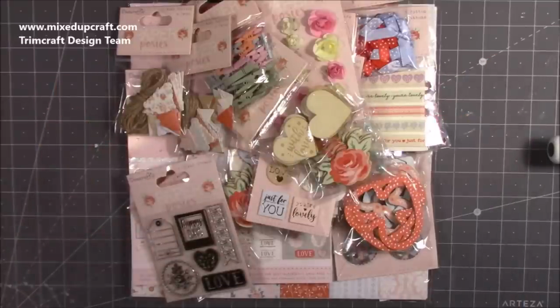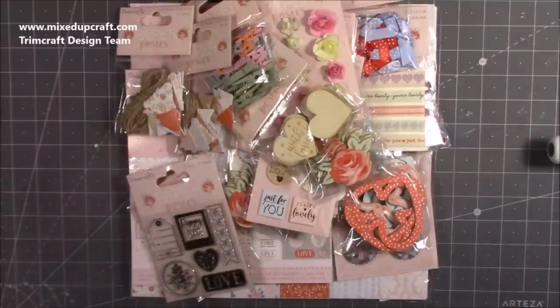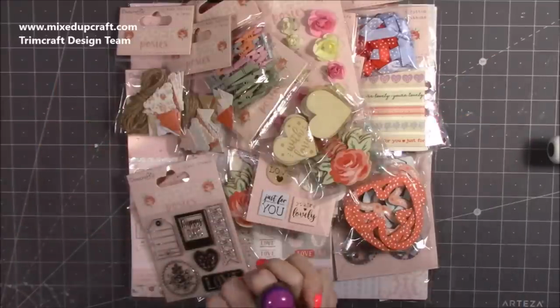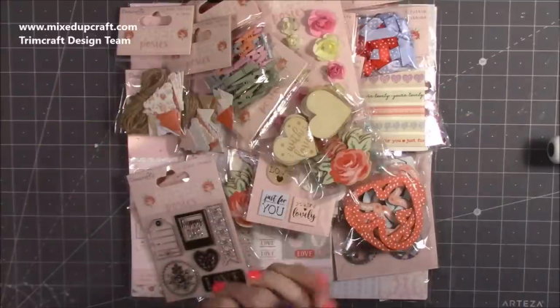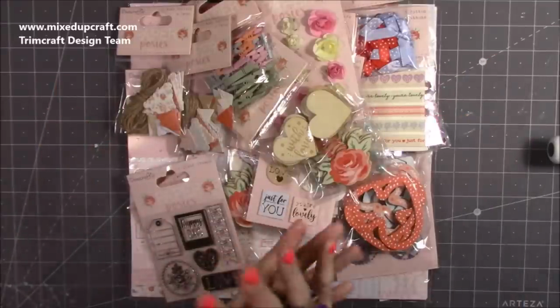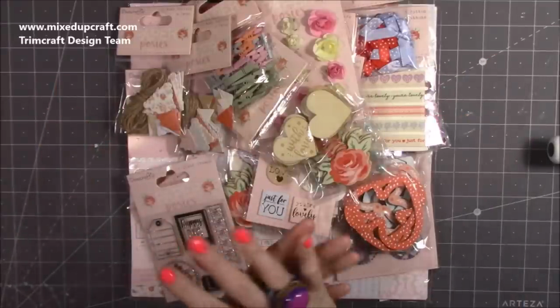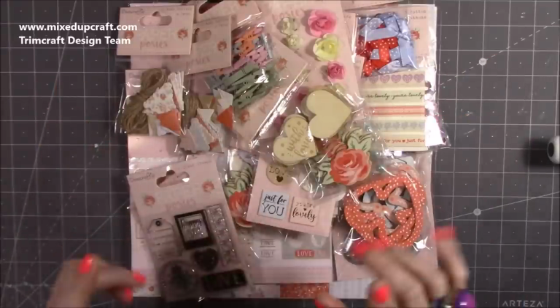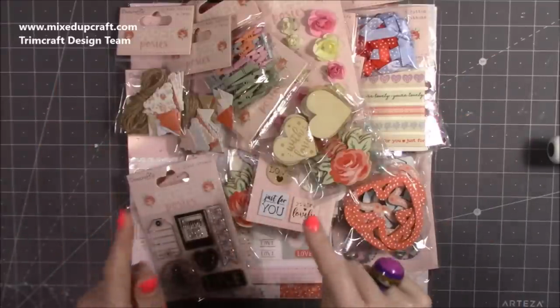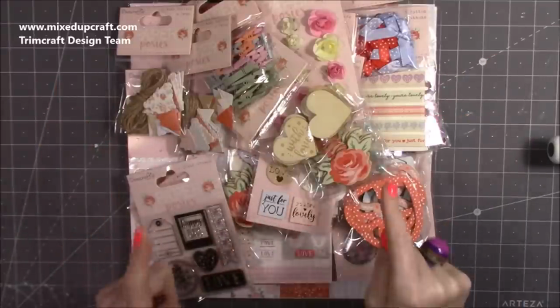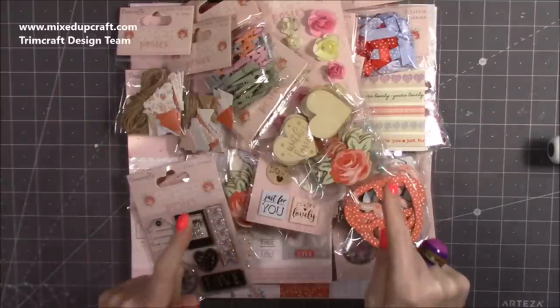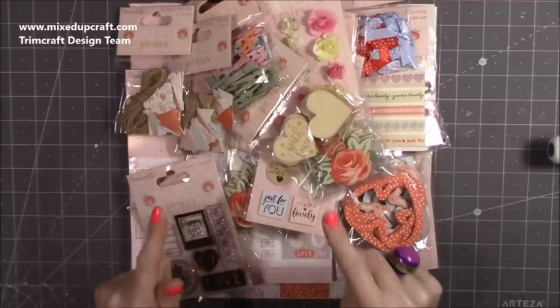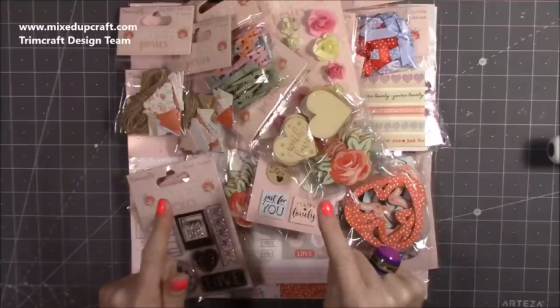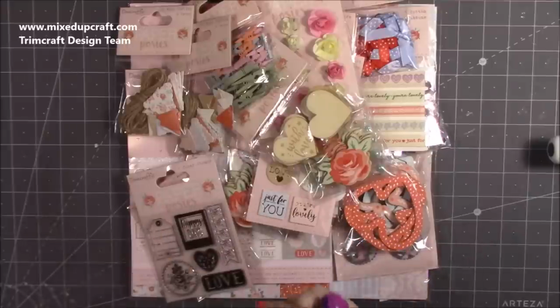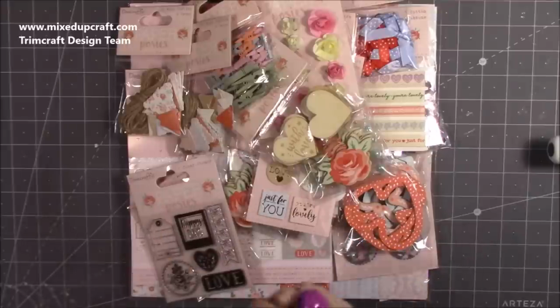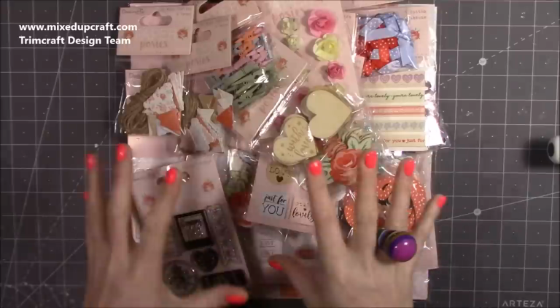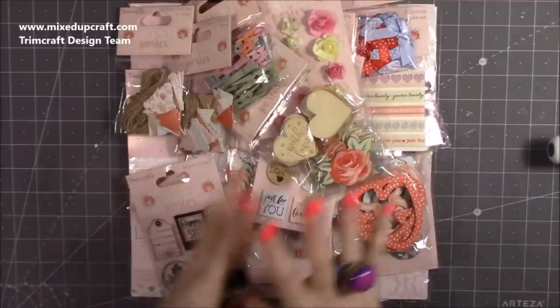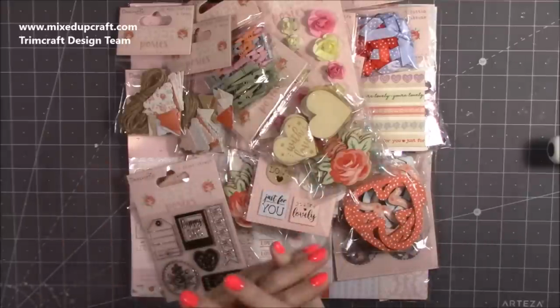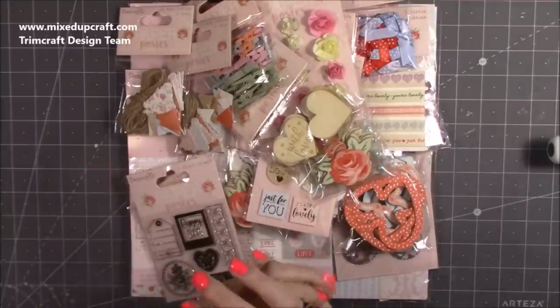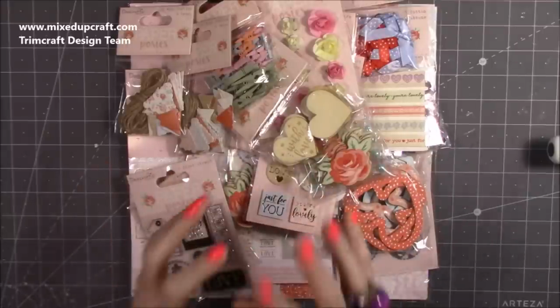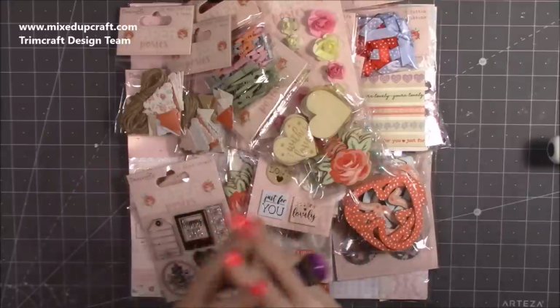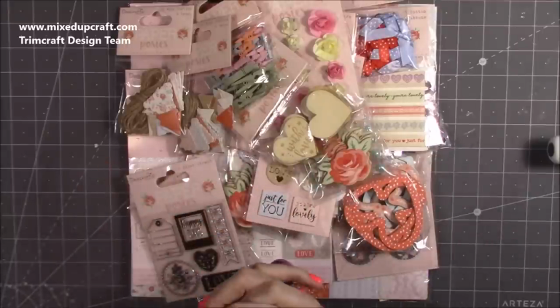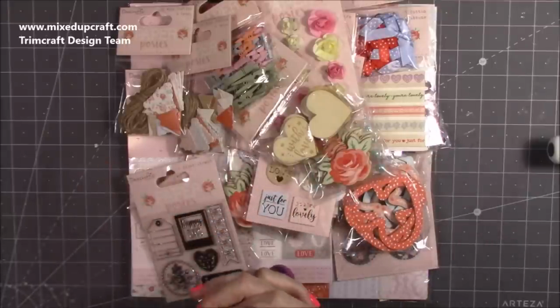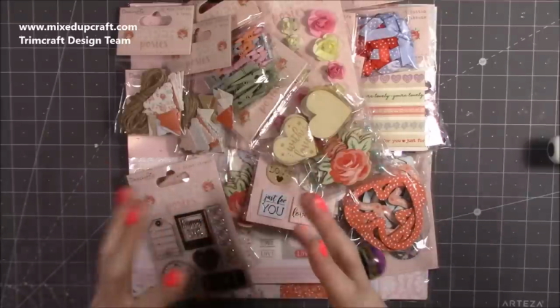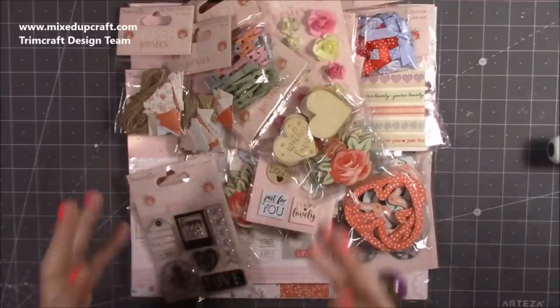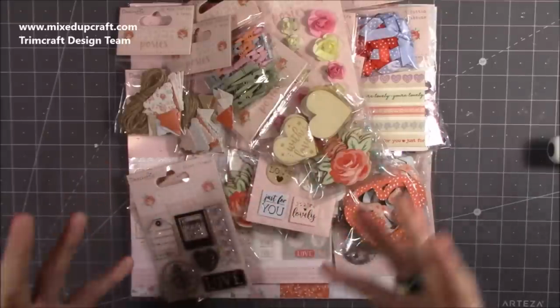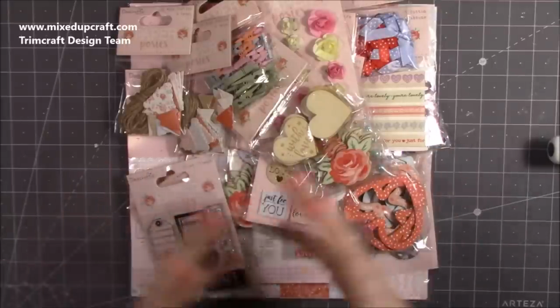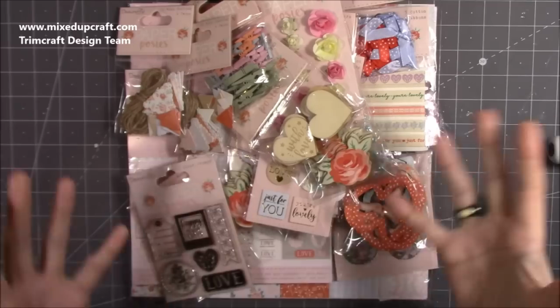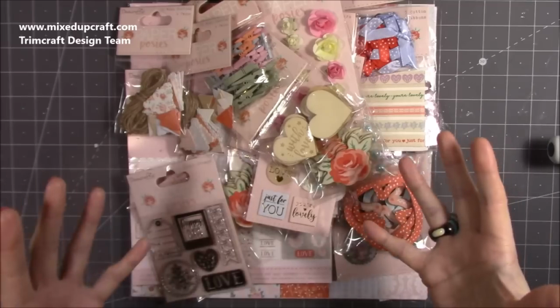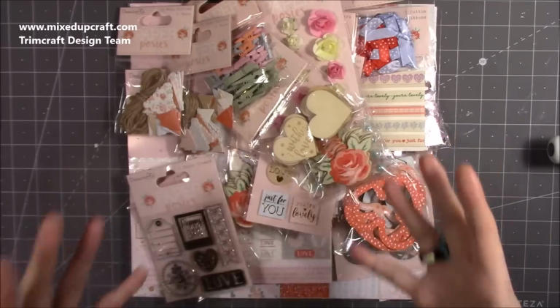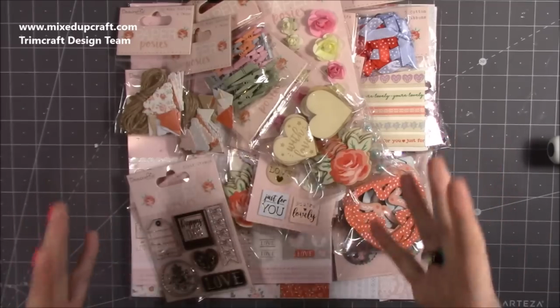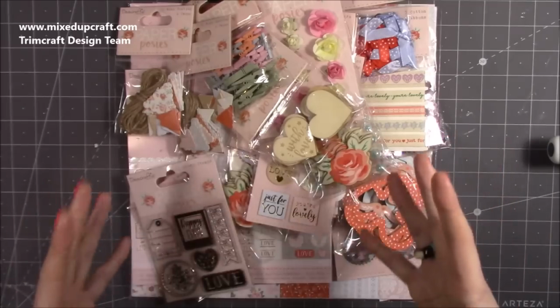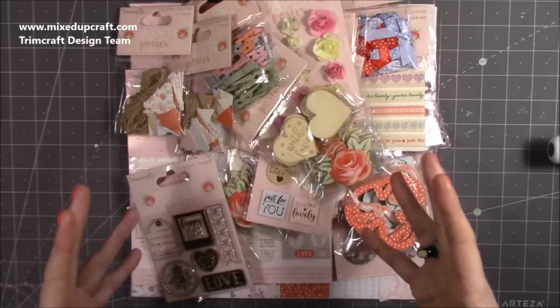This was sent by Trimcraft, but I have topped up a few pieces myself and the whole collection is available on Craft Stash. This weekend they have free delivery — and it's worldwide free delivery, so great whether you're in the UK or outside of it.